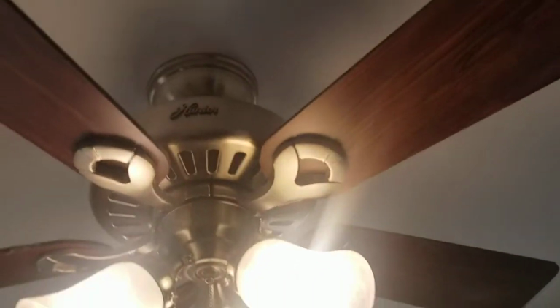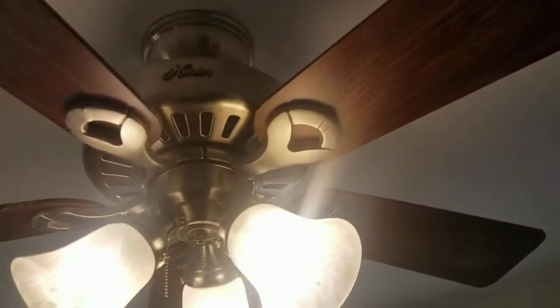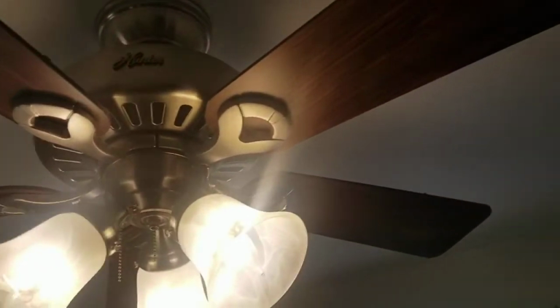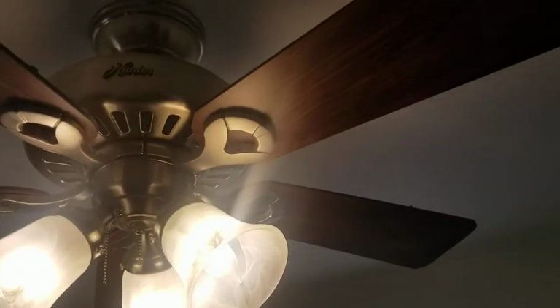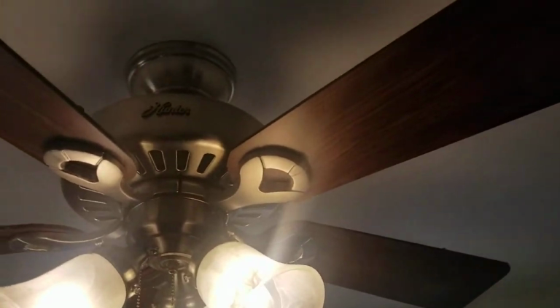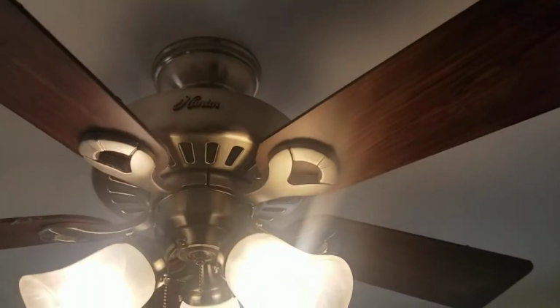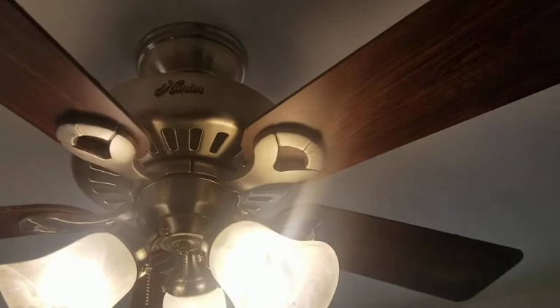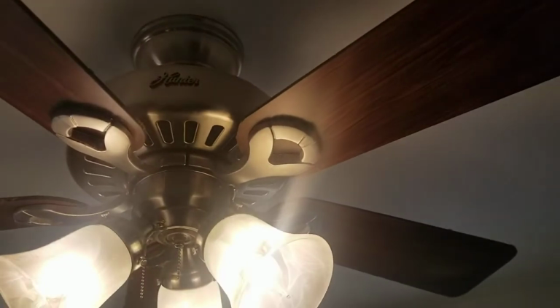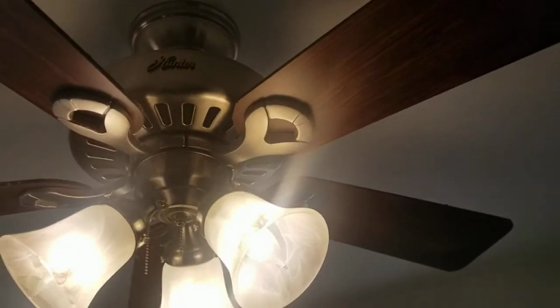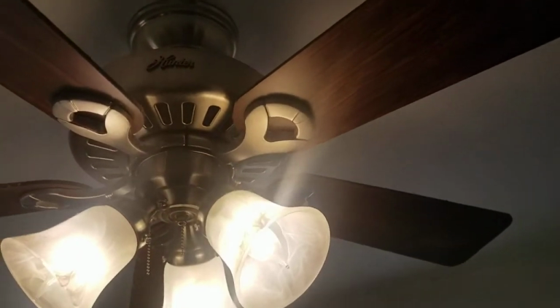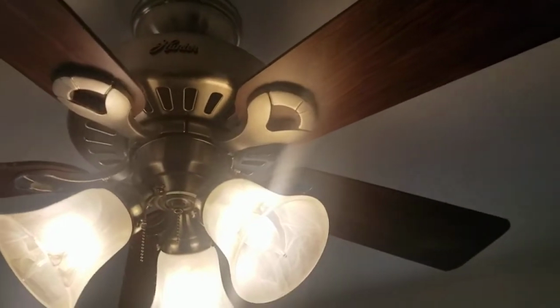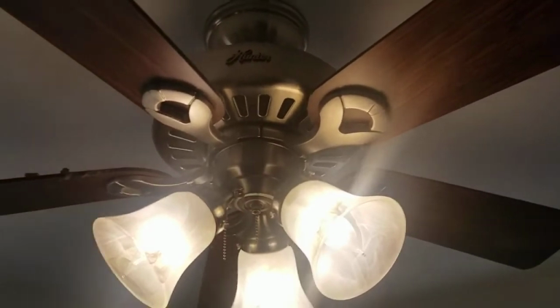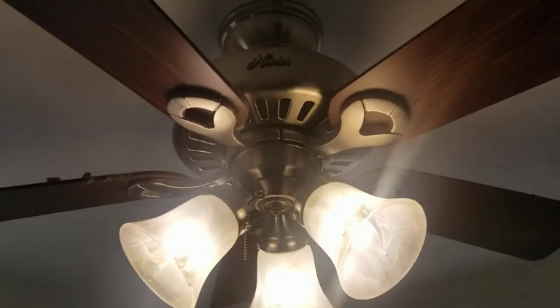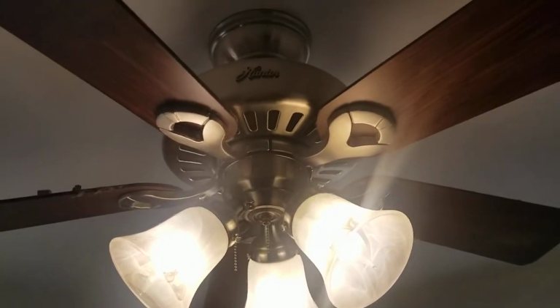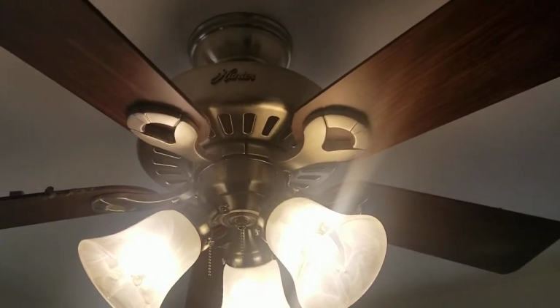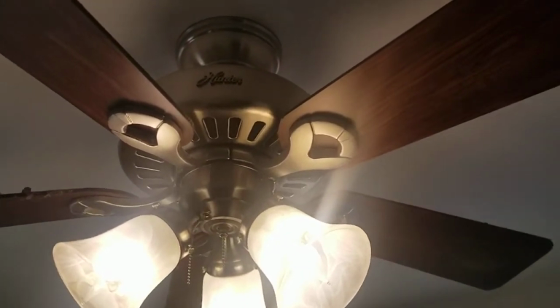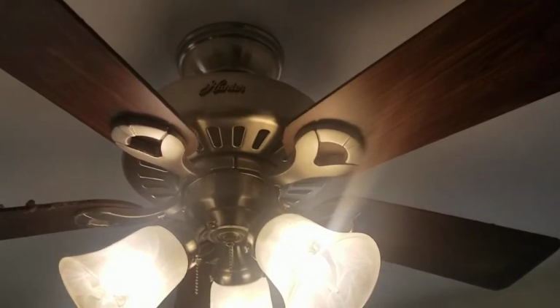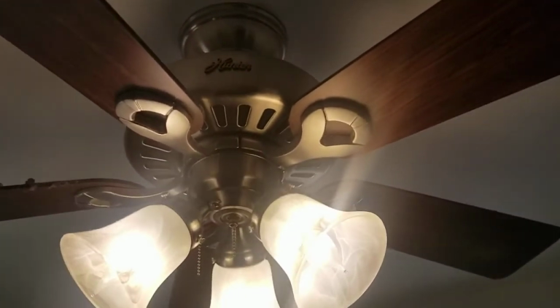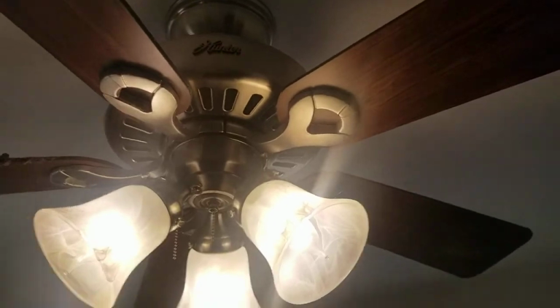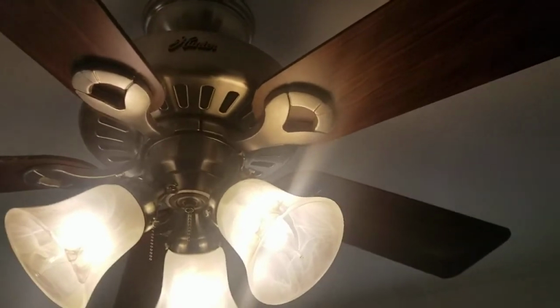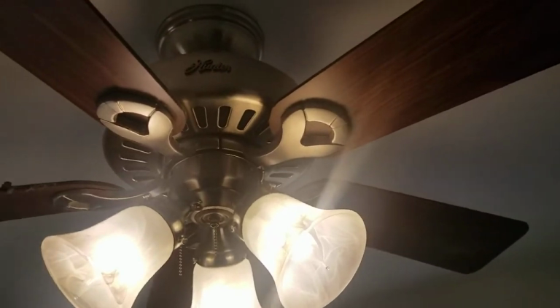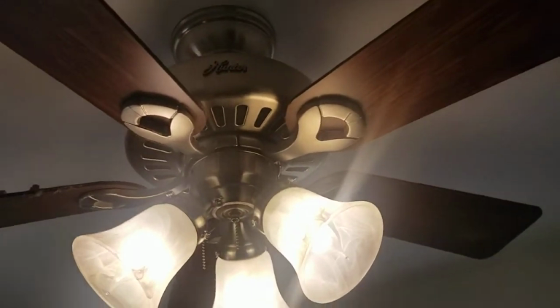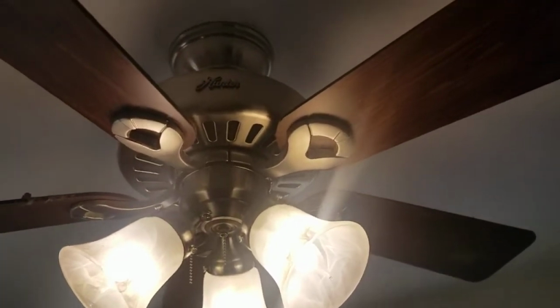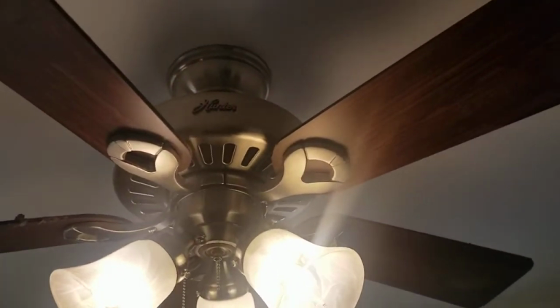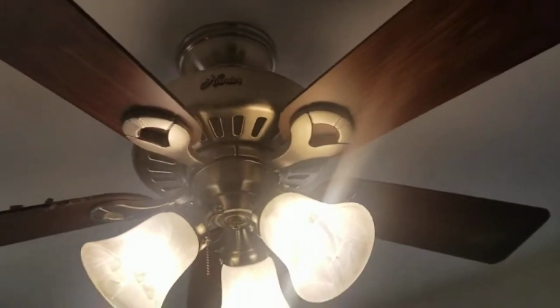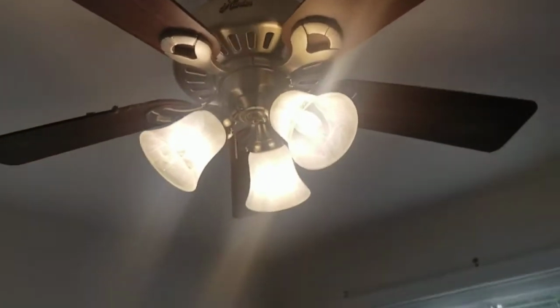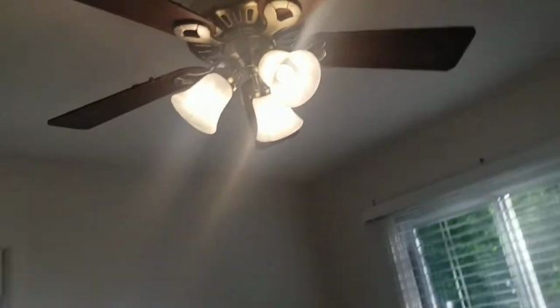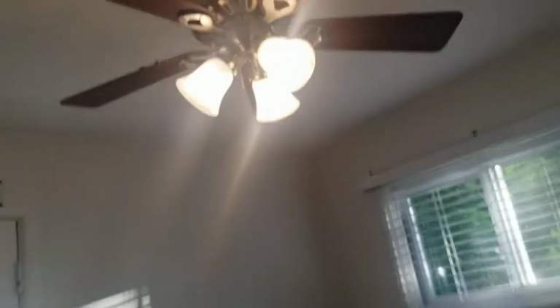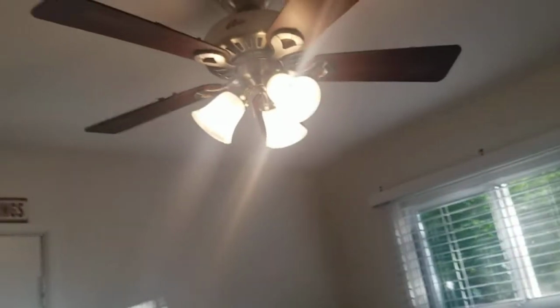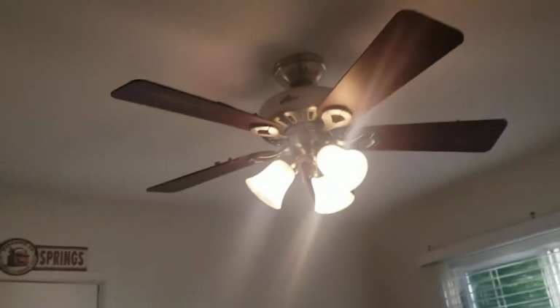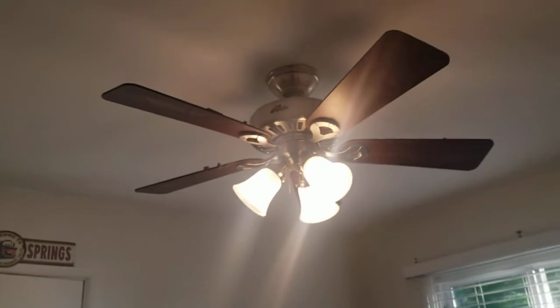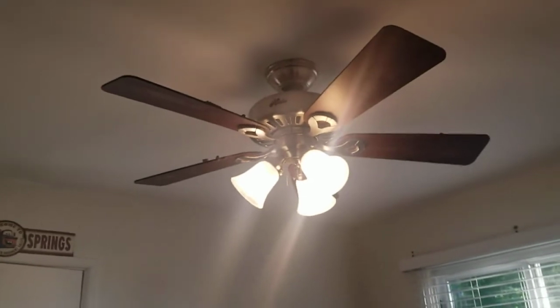There's nothing on there anymore, which is a thing I'm glad about, so now I can turn this fan on high speed. It worked out, but I actually haven't tested it yet. There's nothing on there anymore, so let me just go turn that on now.